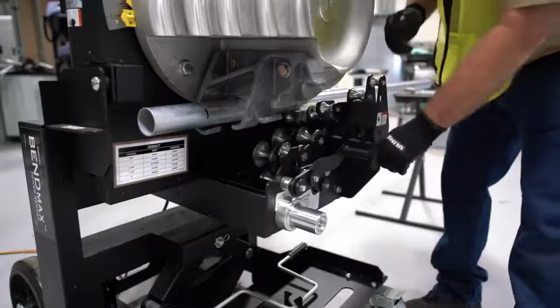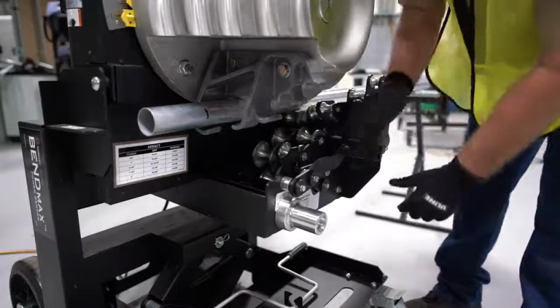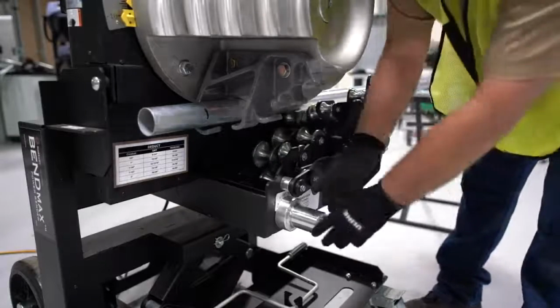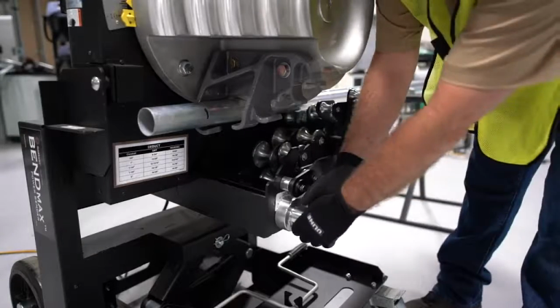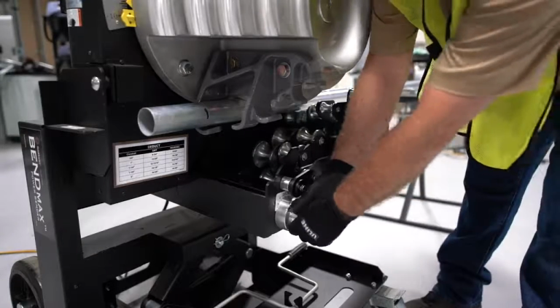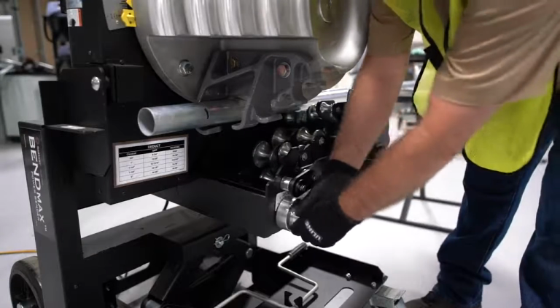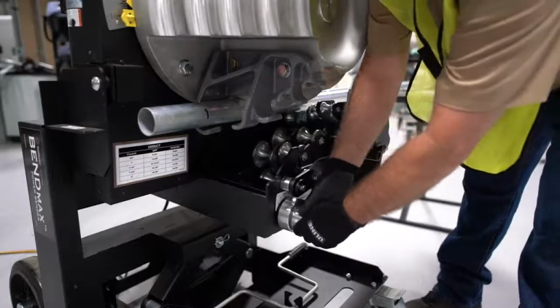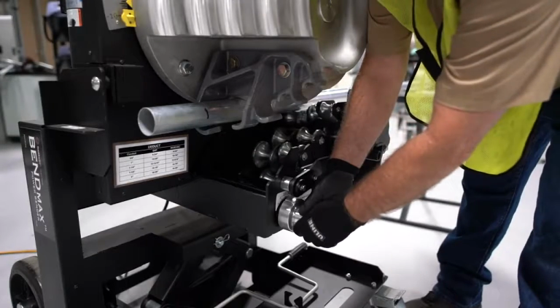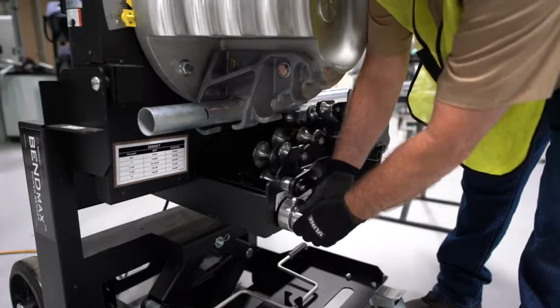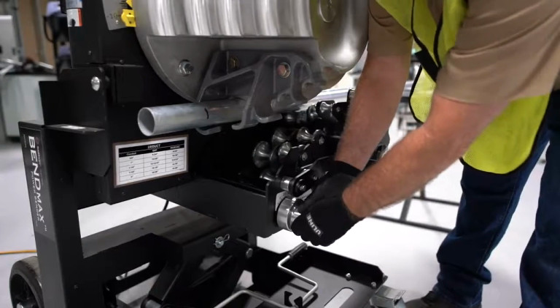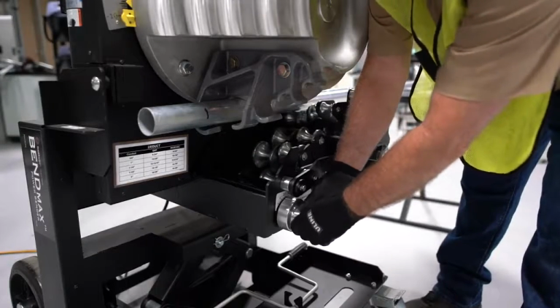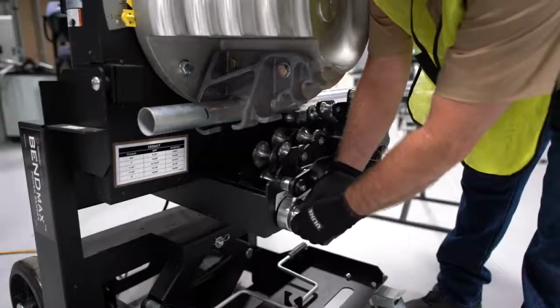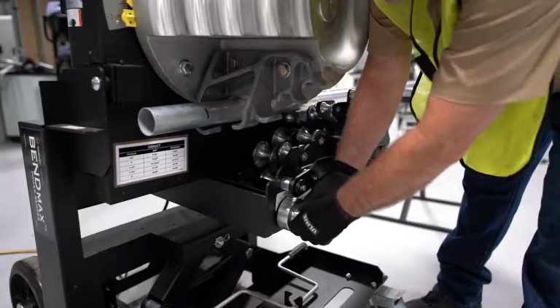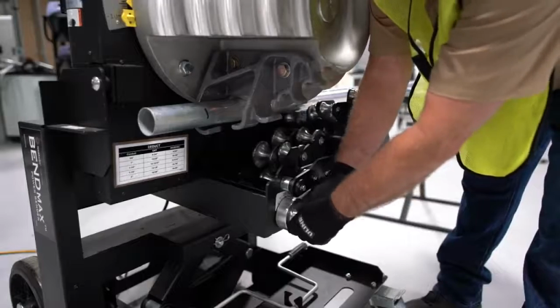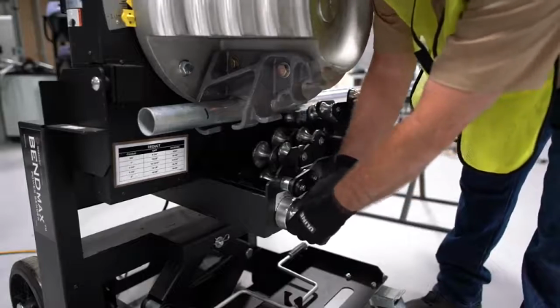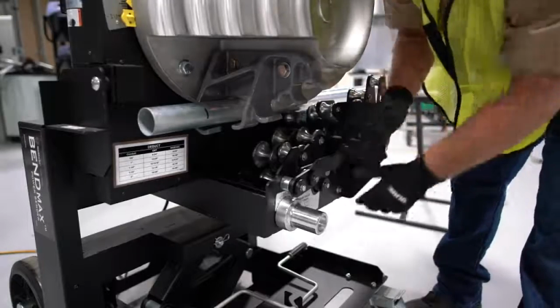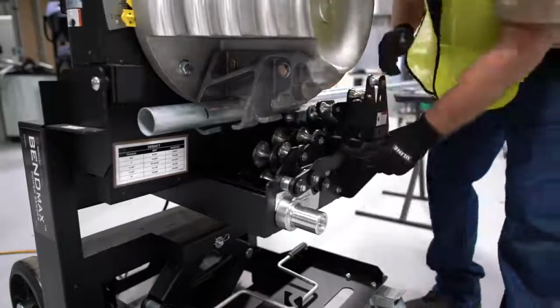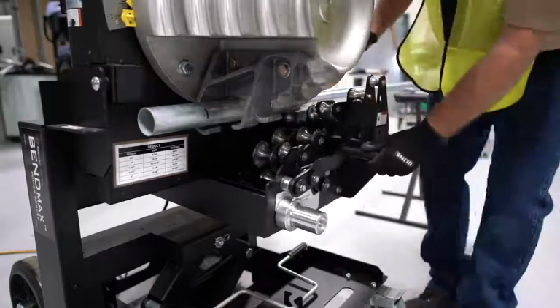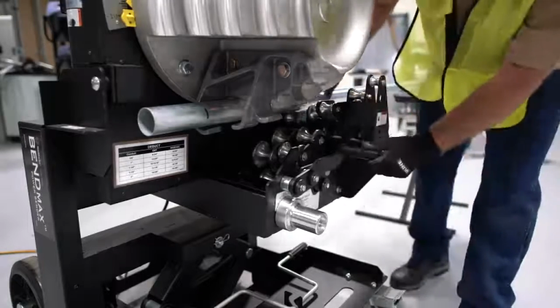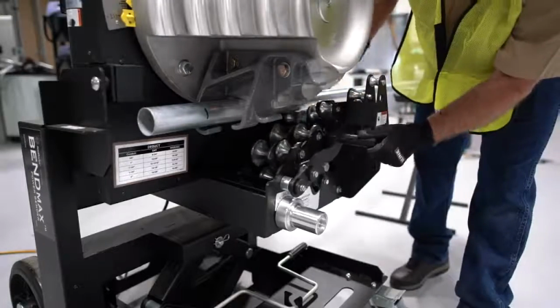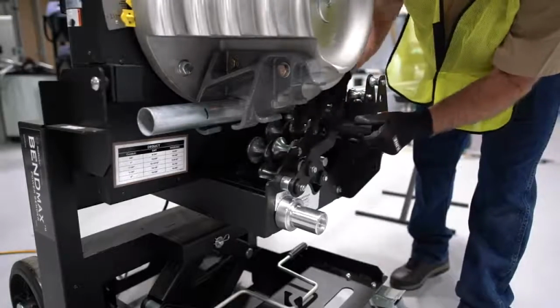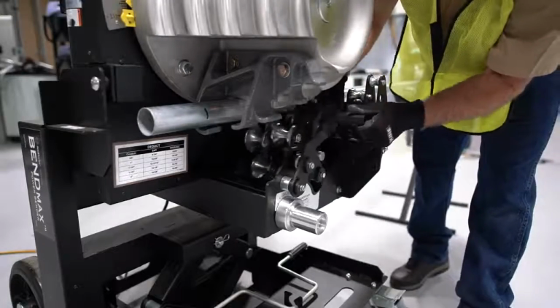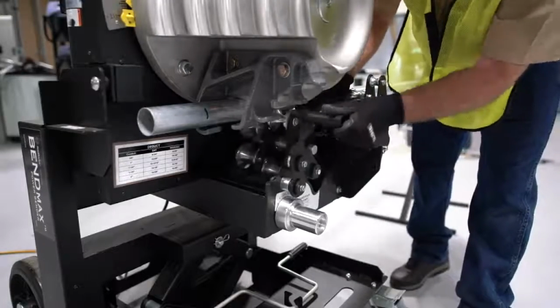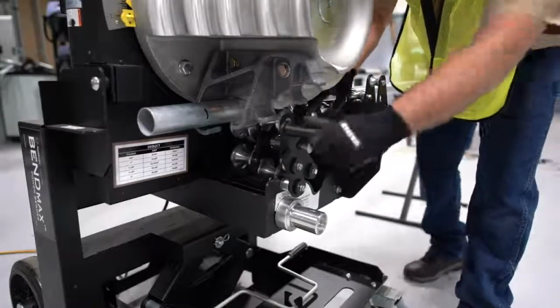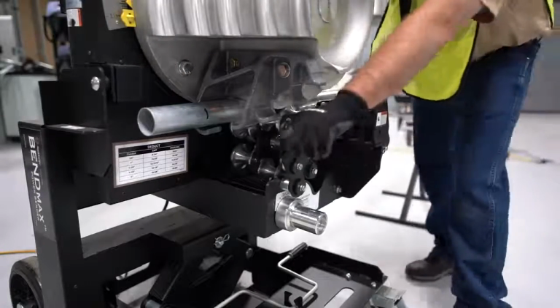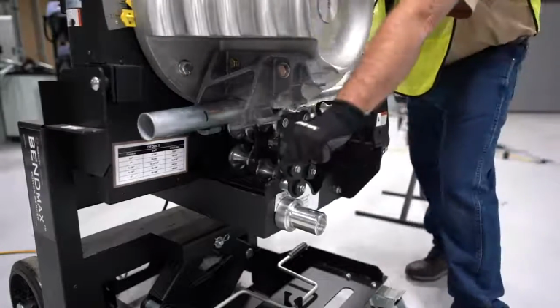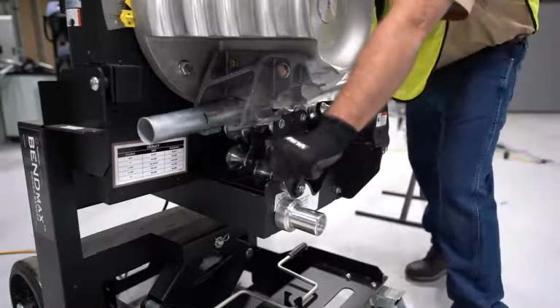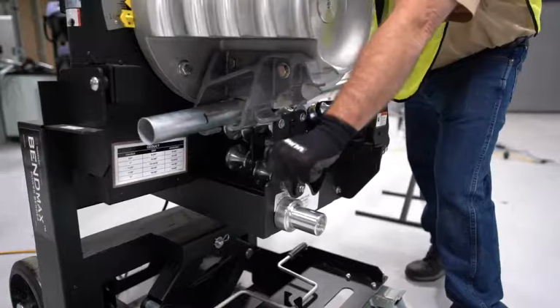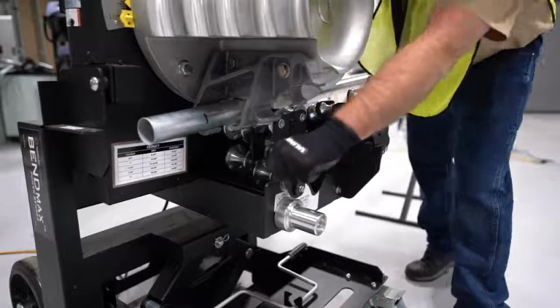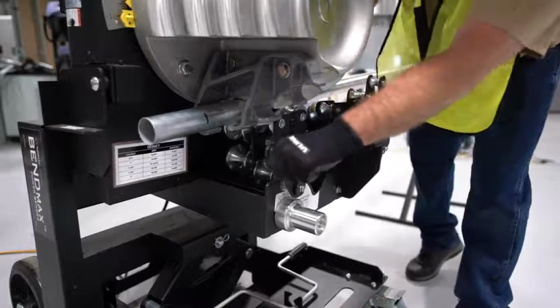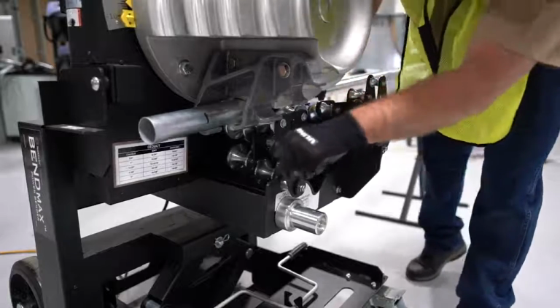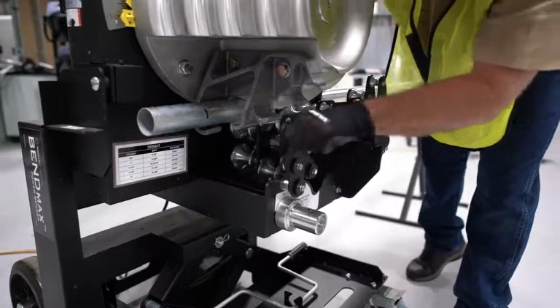We make that adjustment by pulling out the knob, going one notch — there it is — and then we'll try again. So that feels just perfect.